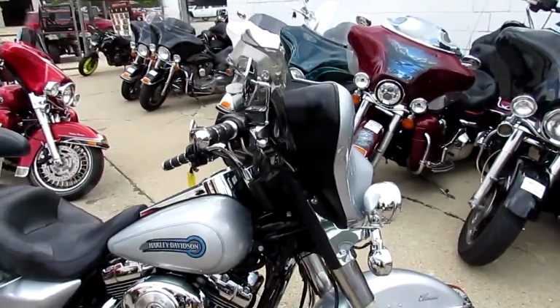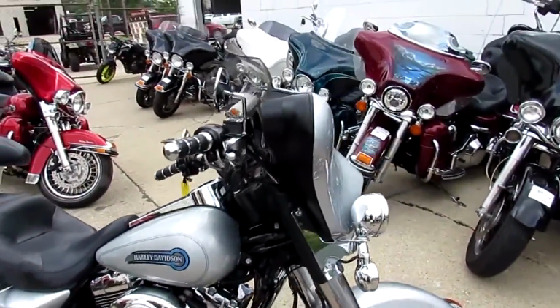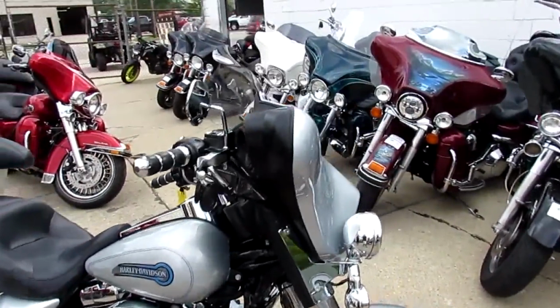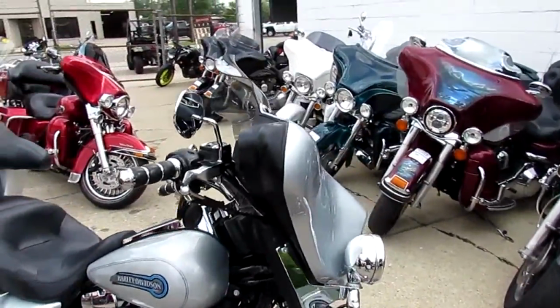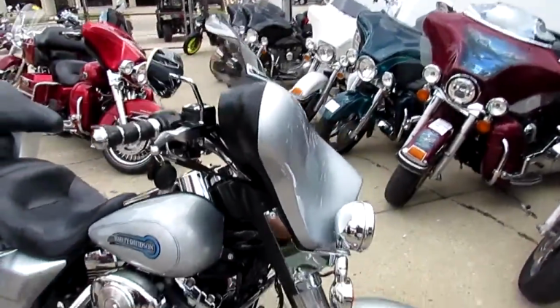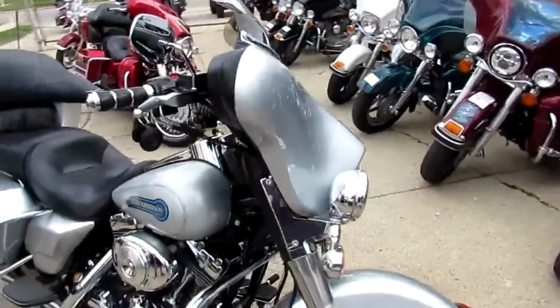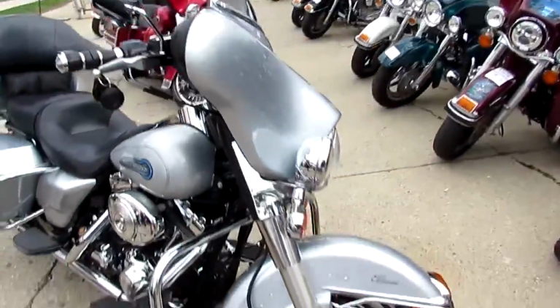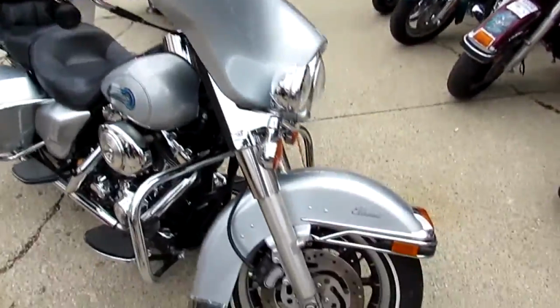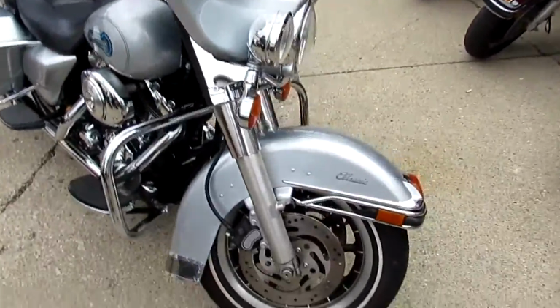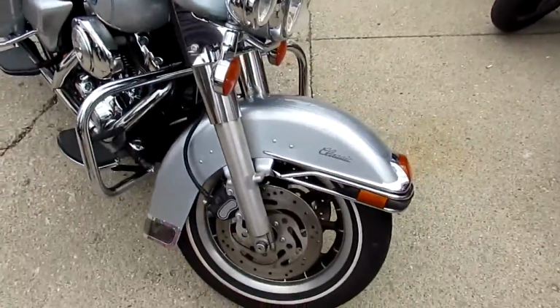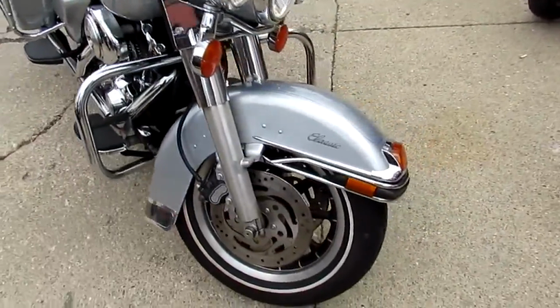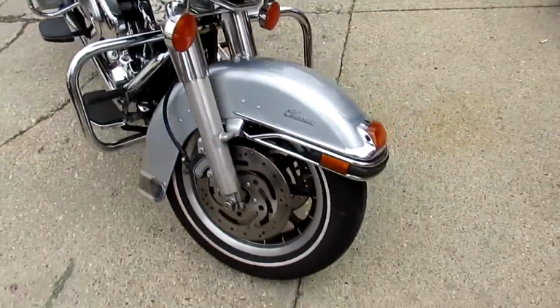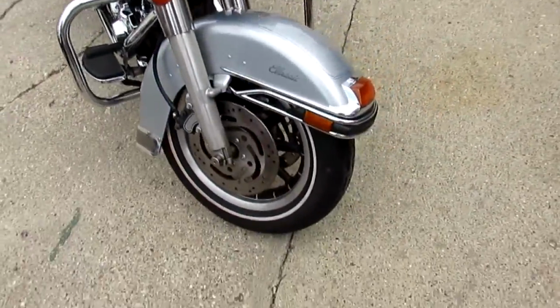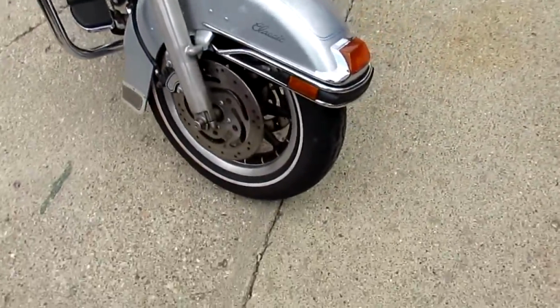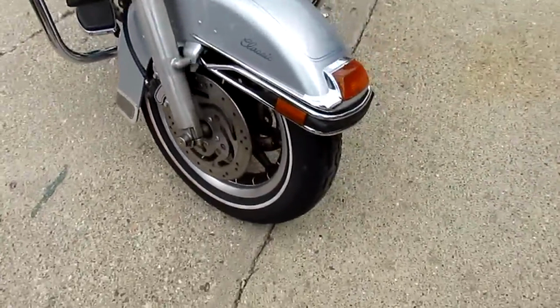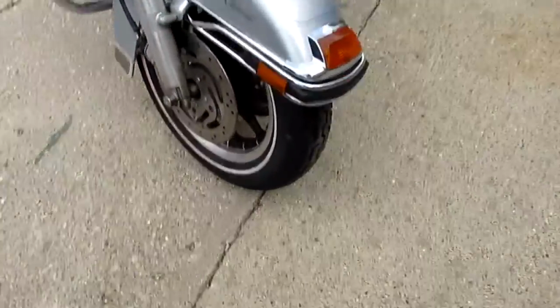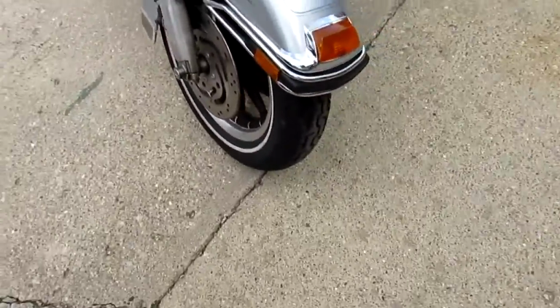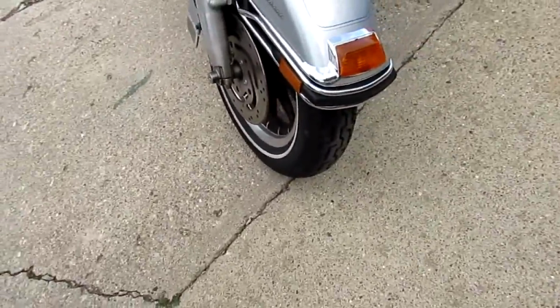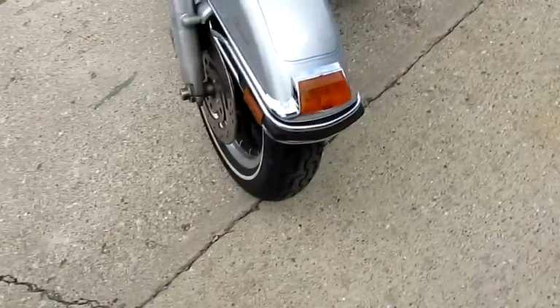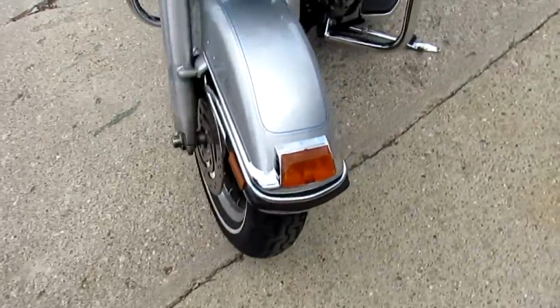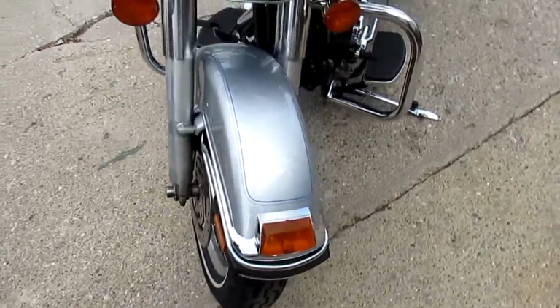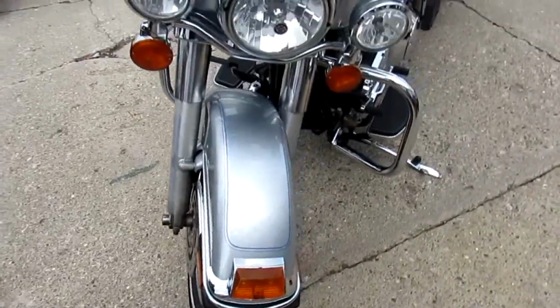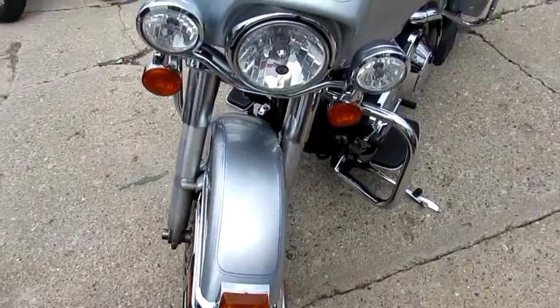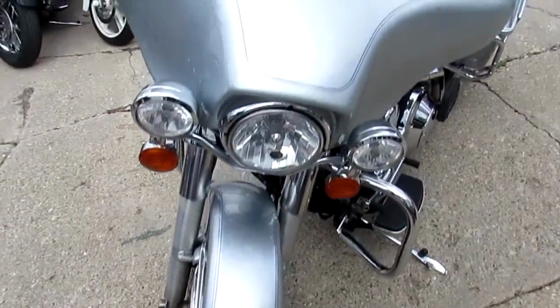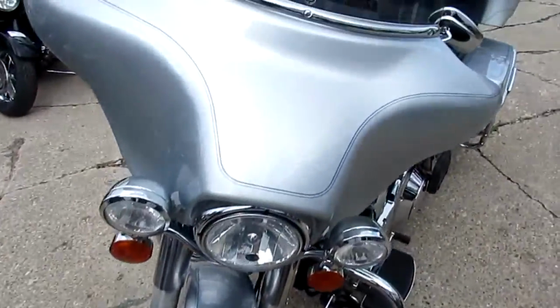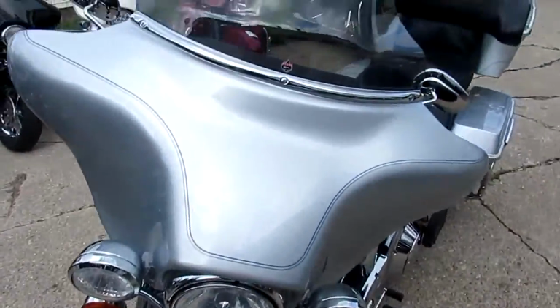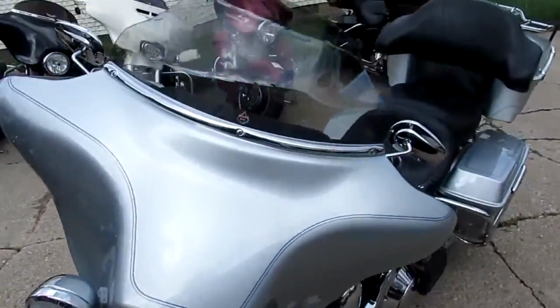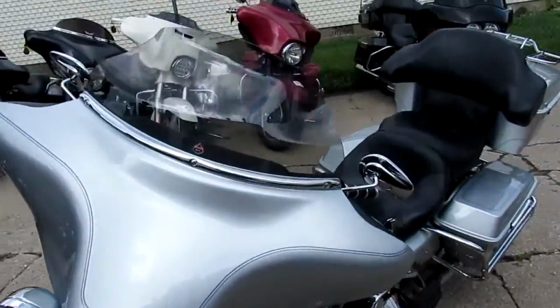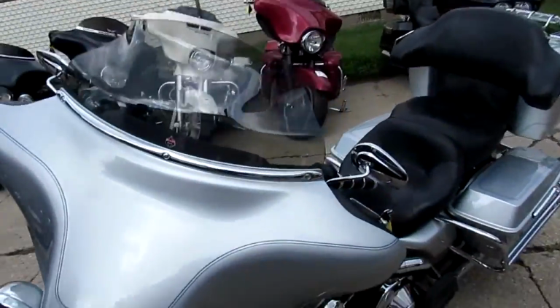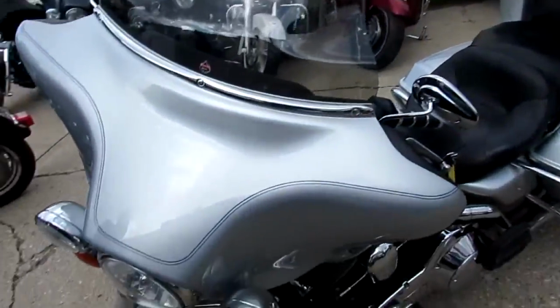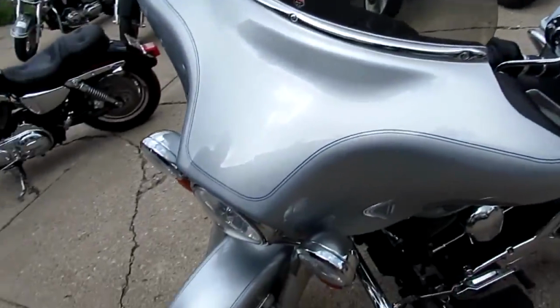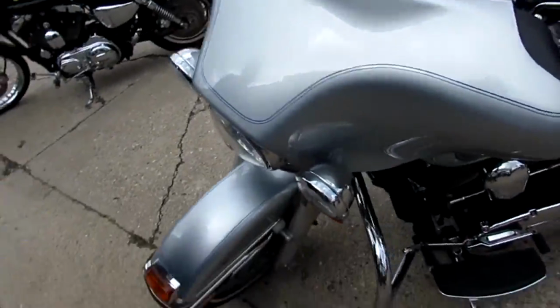We've got guaranteed financing, we've got leasing programs available, we can assist with shipping nationwide, we've got out of state financing available. Give us a call today and you can ride today — it's ApprovalPowerSports.com.